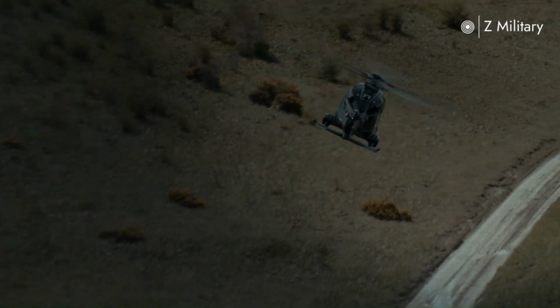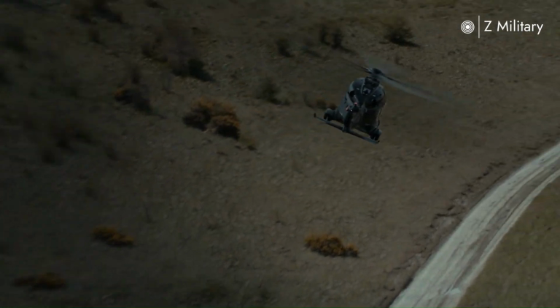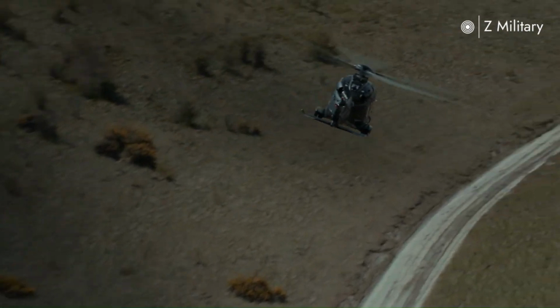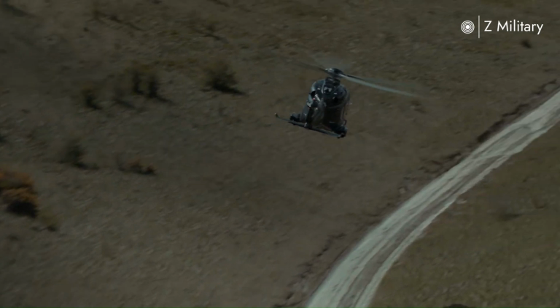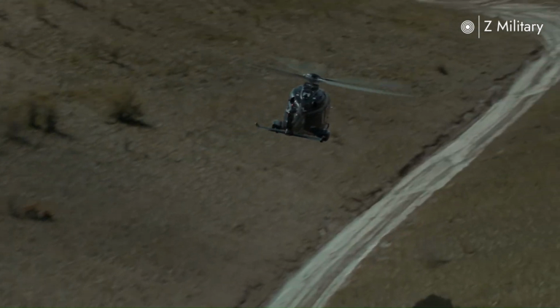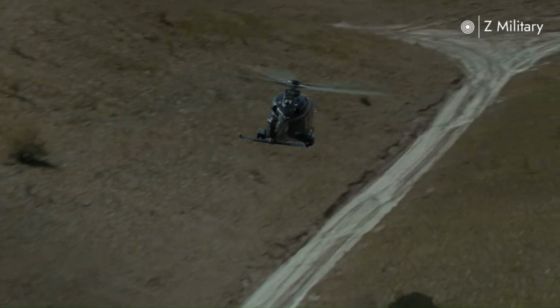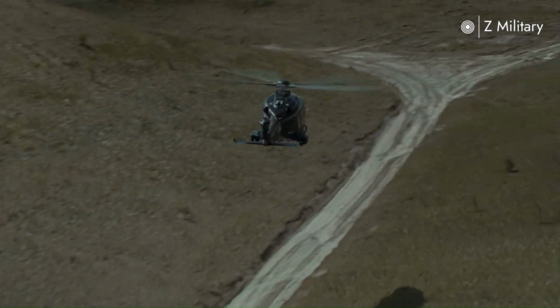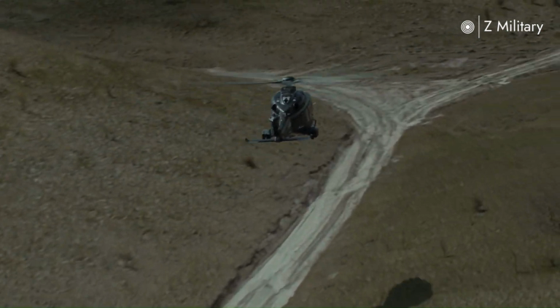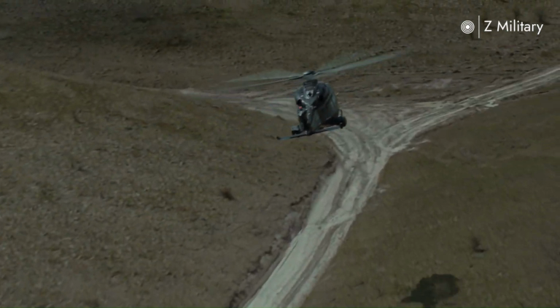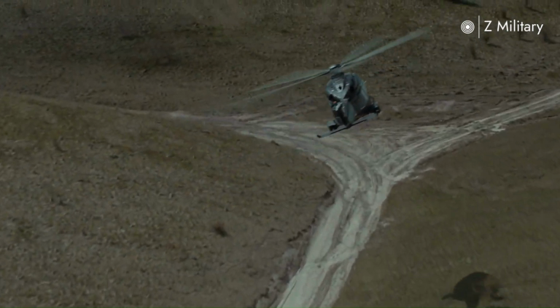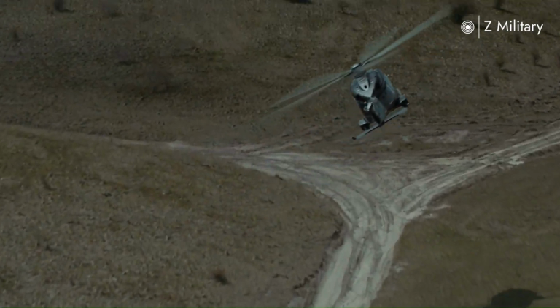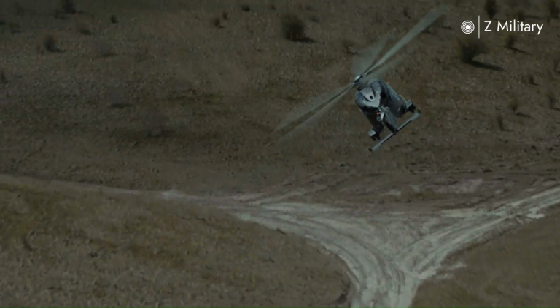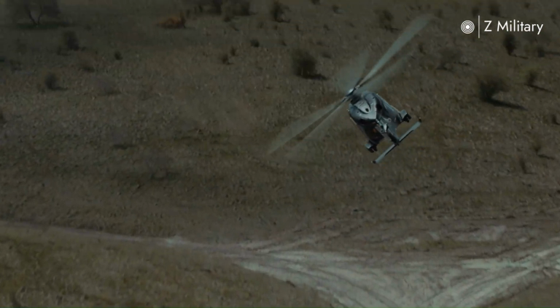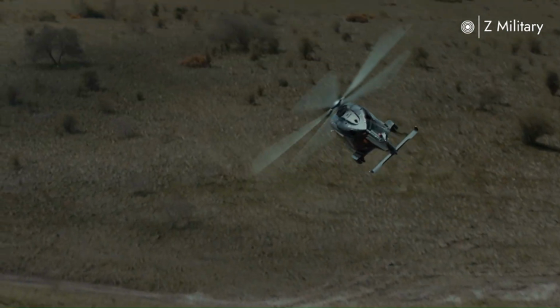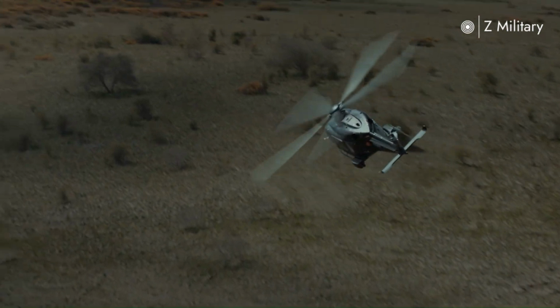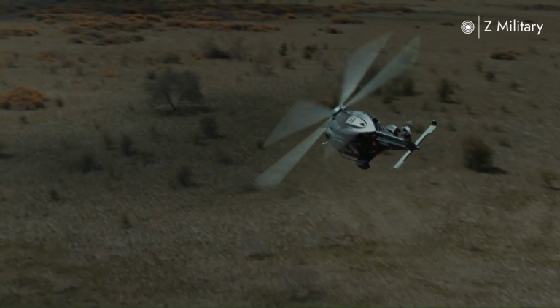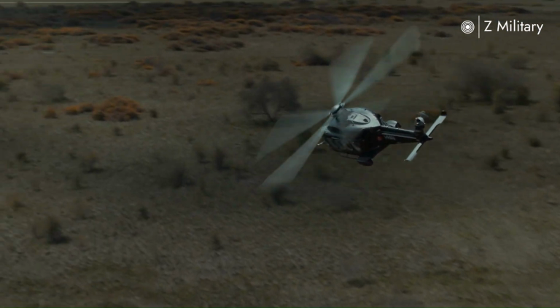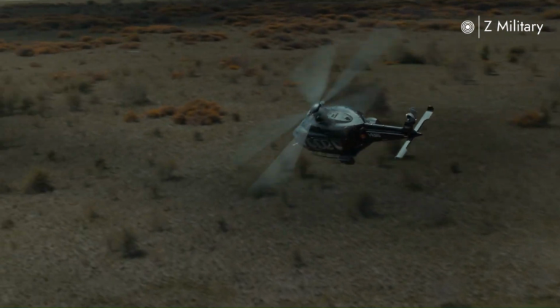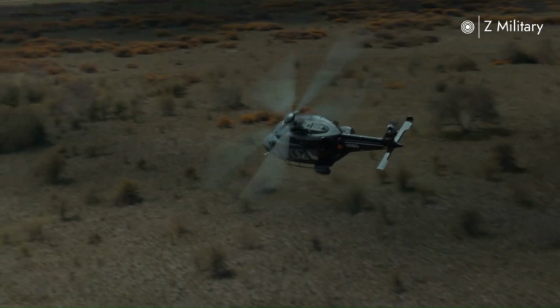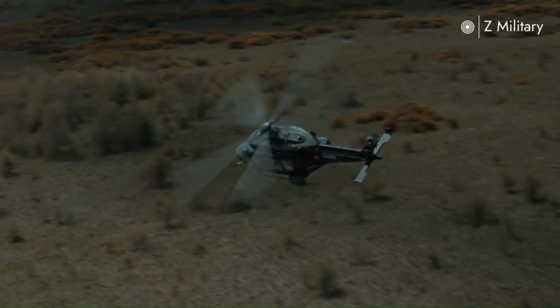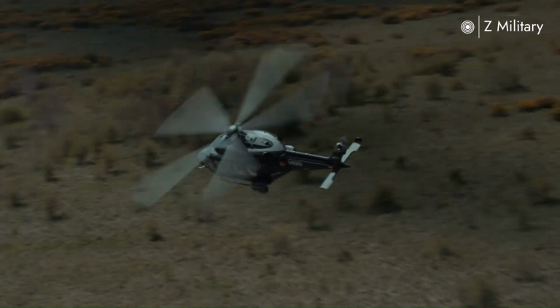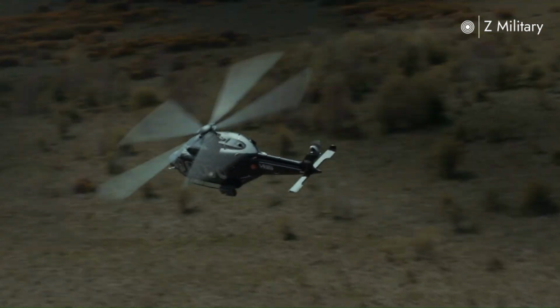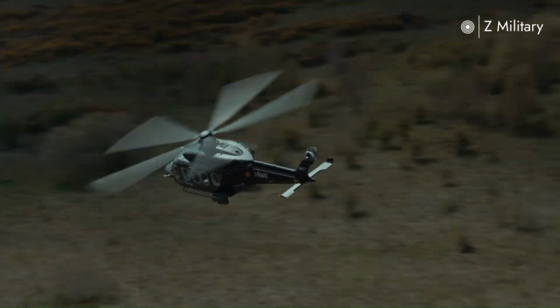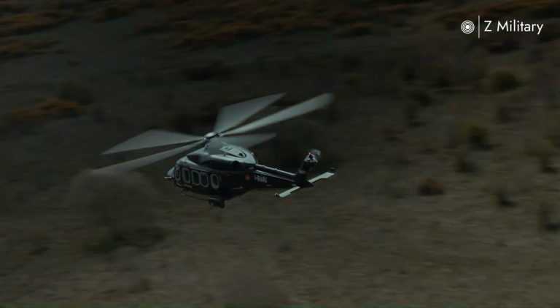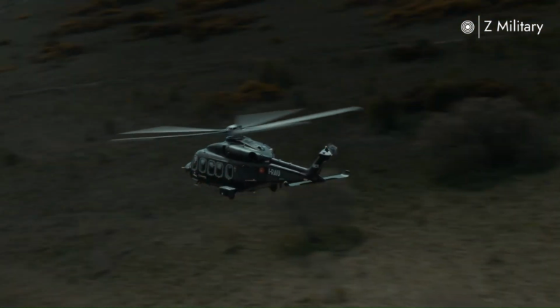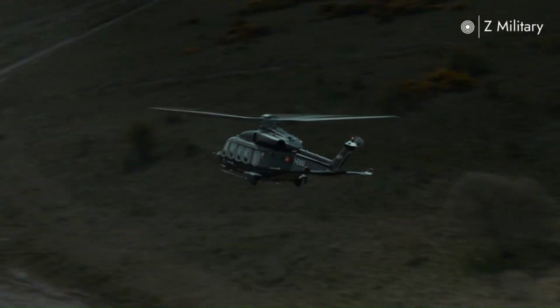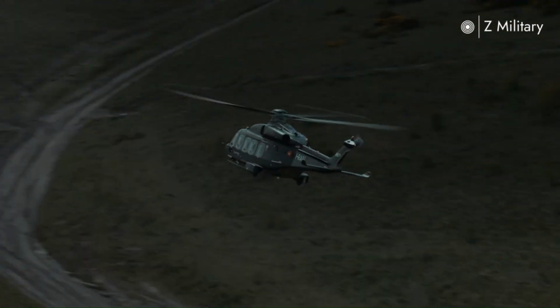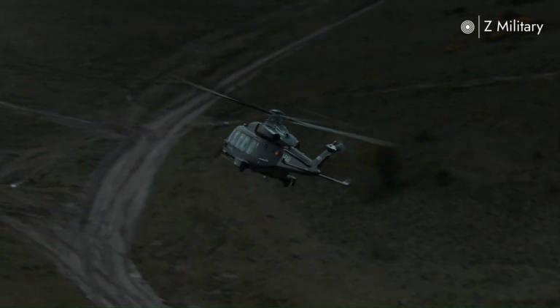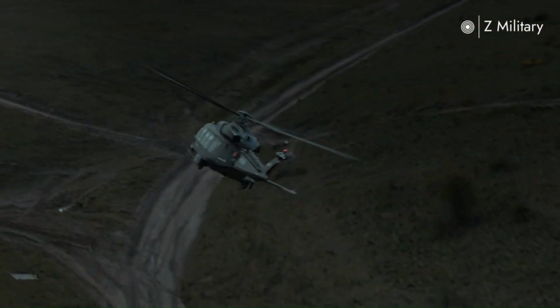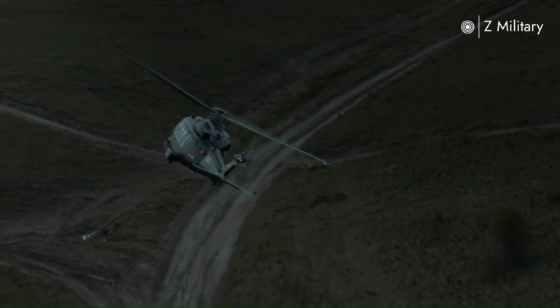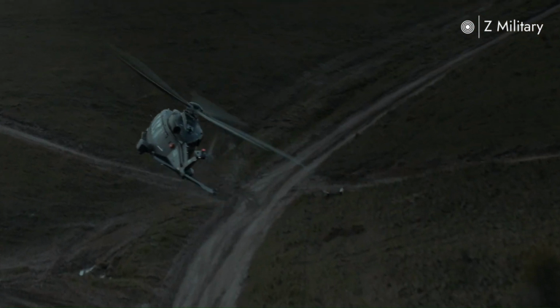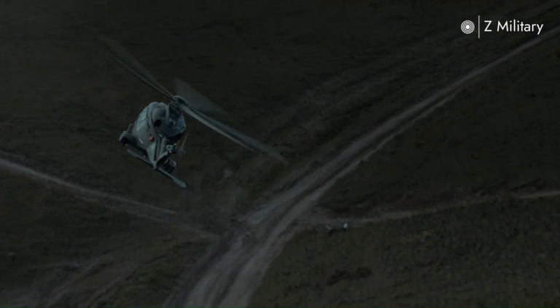The helicopter is equipped with electronic defense systems, flare dispensers, and ballistic protection in vital areas to enhance crew and passenger safety in combat zones.